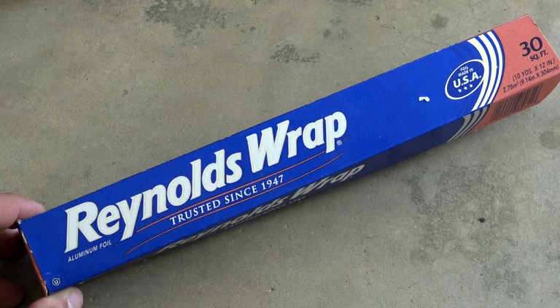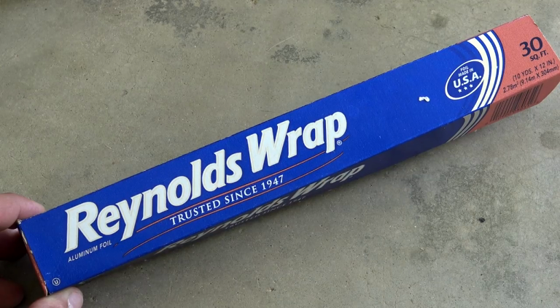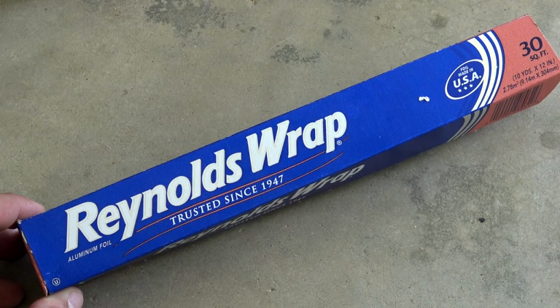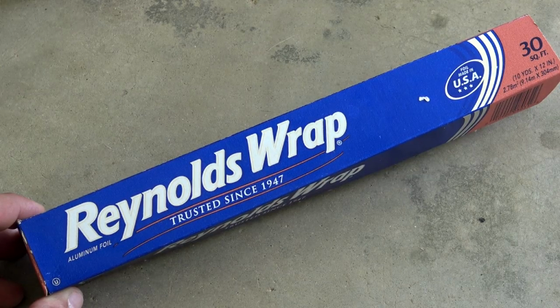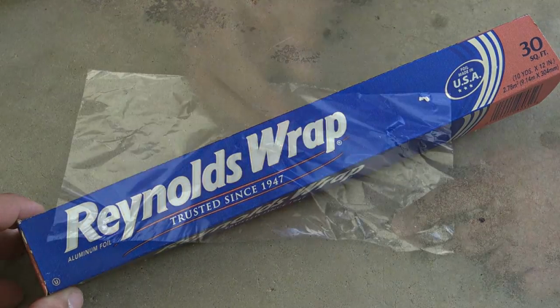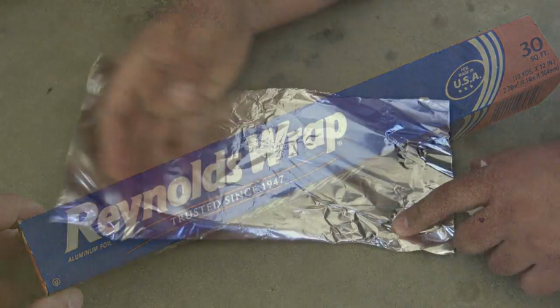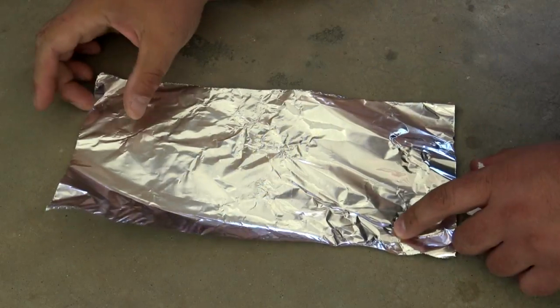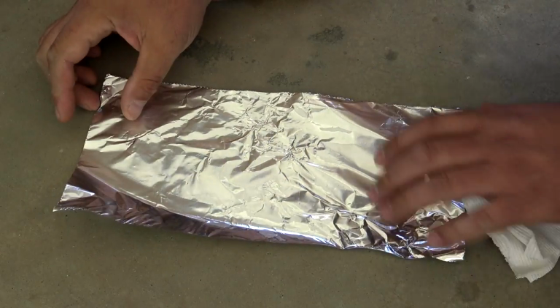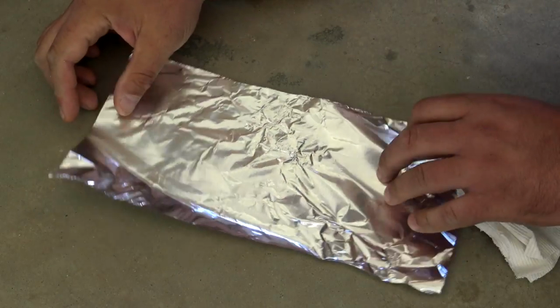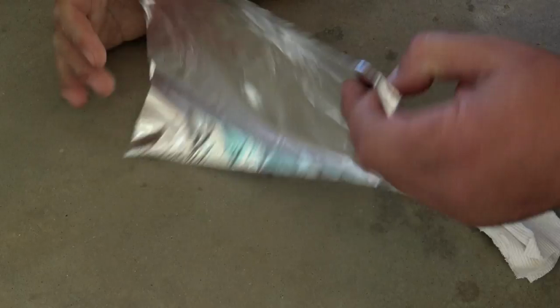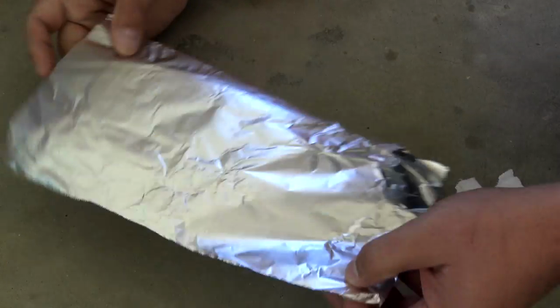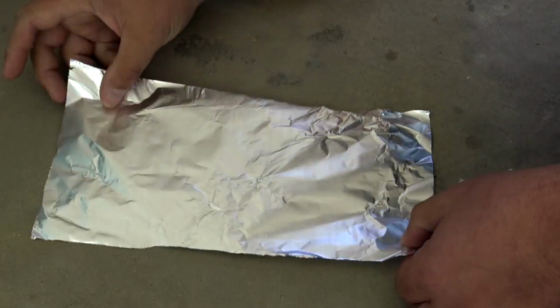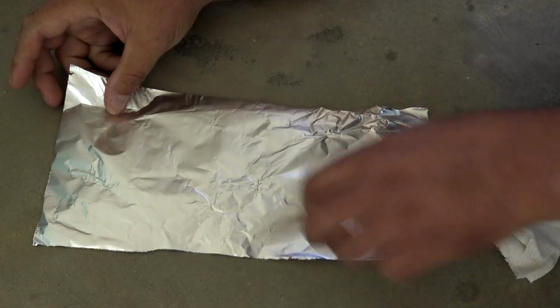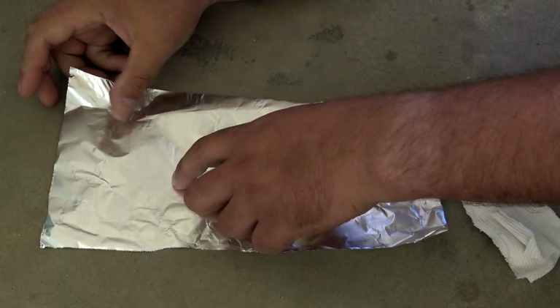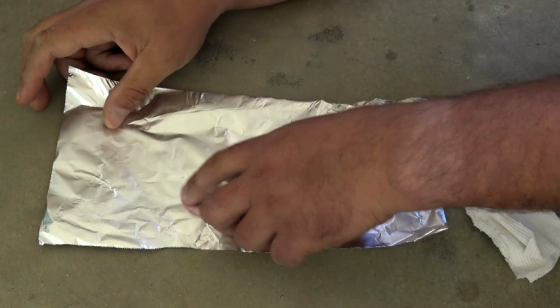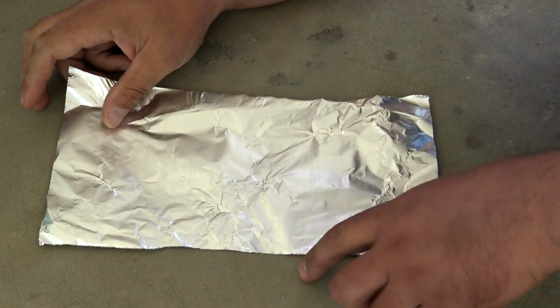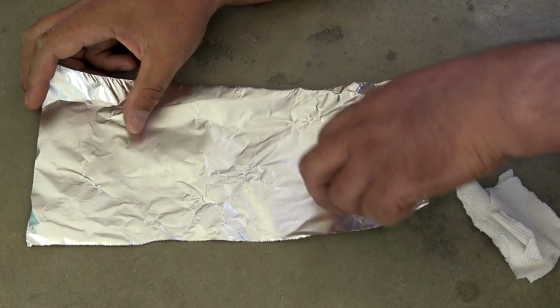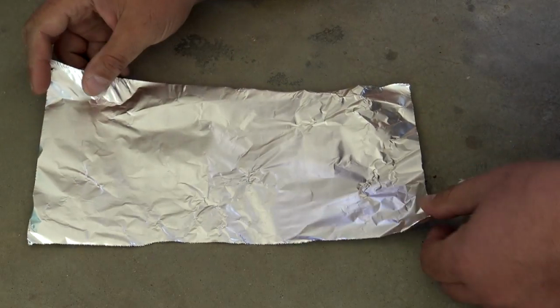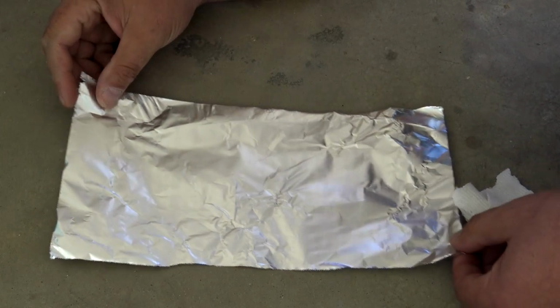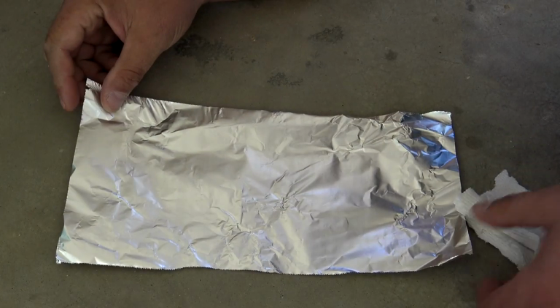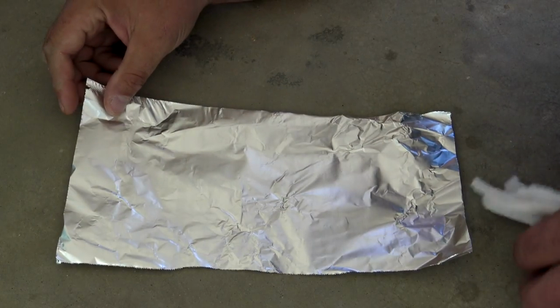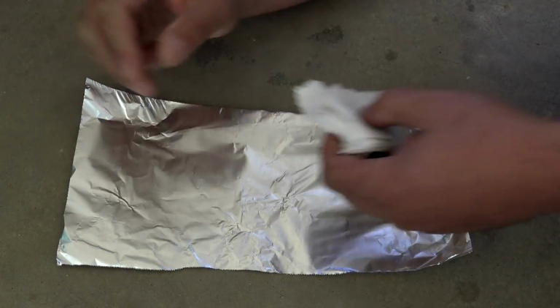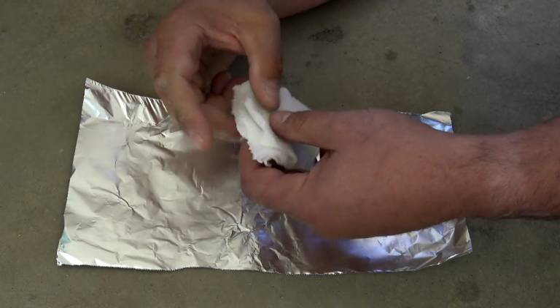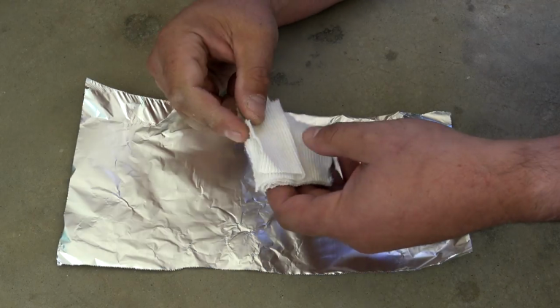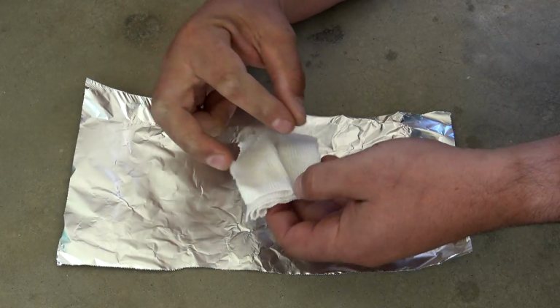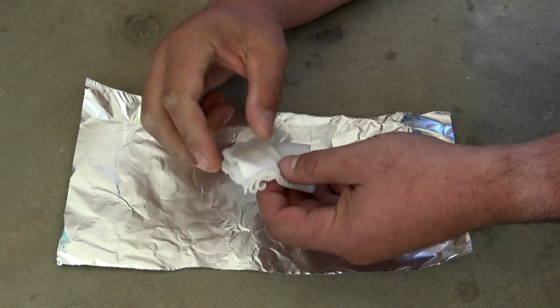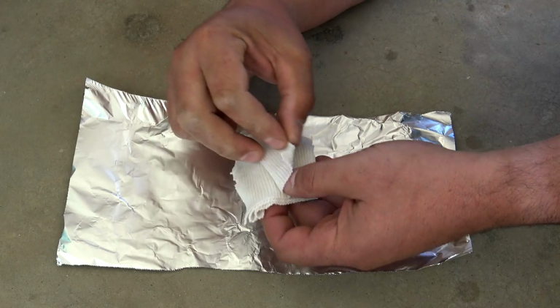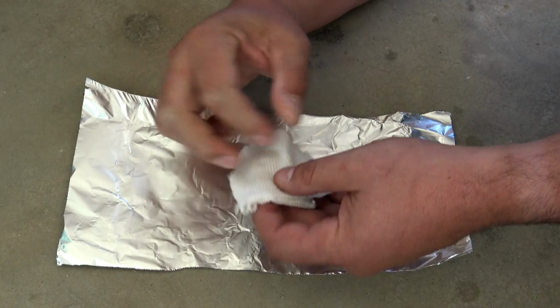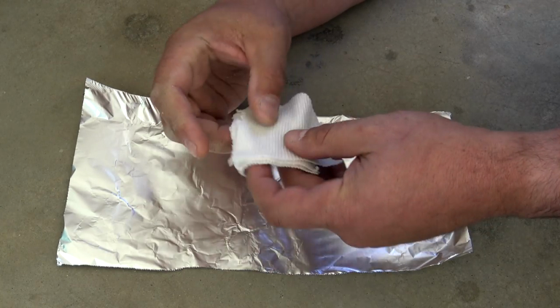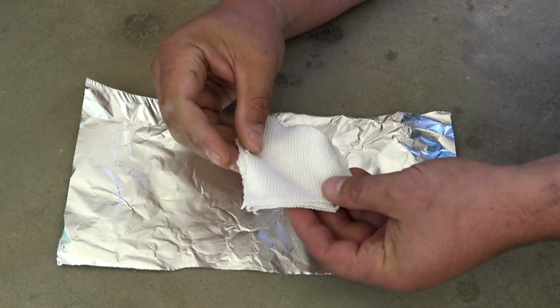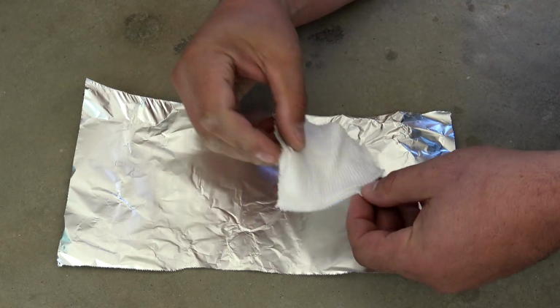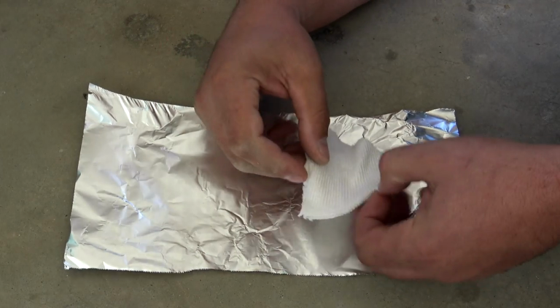An alternative to using the container is grabbing some ordinary Reynolds wrap. Just cut a small sheet, place your cotton material on one side, fold it over, and place it on your coals or in this case on your stove.